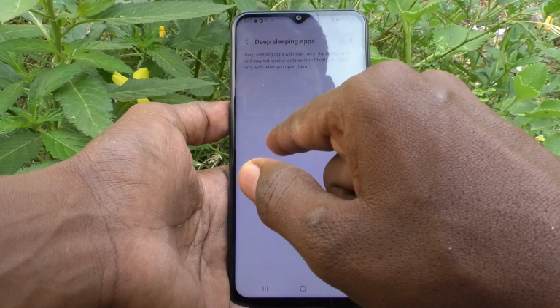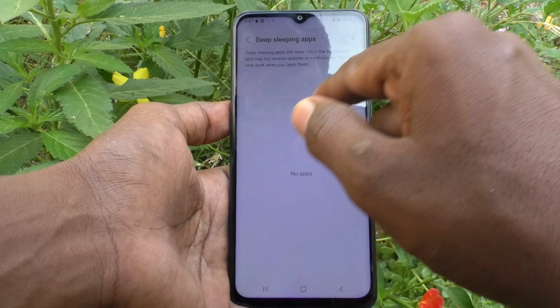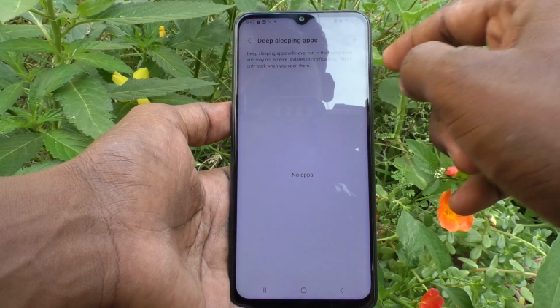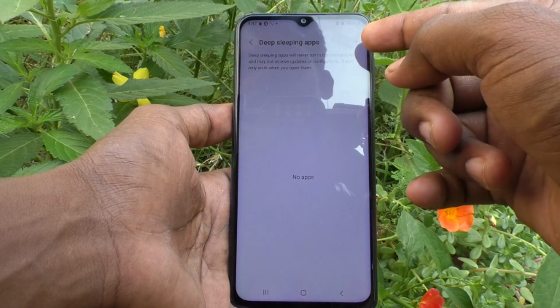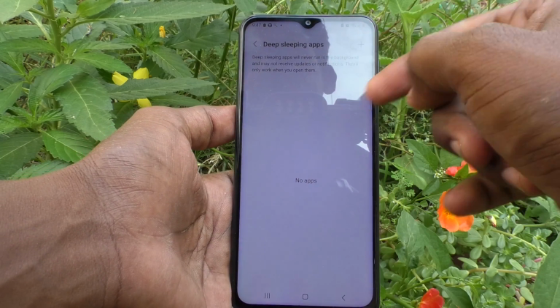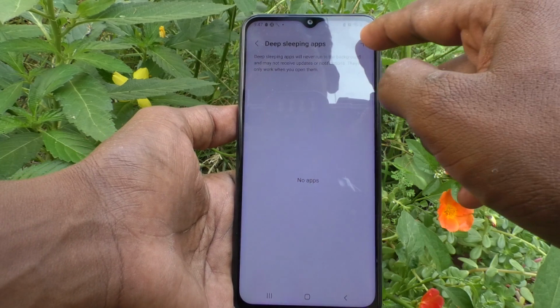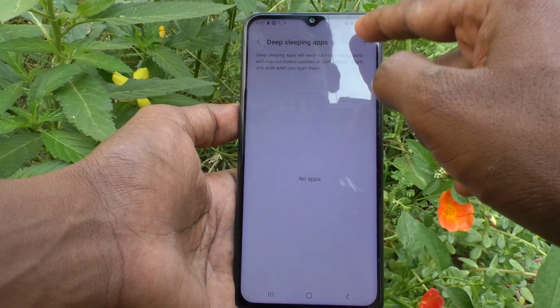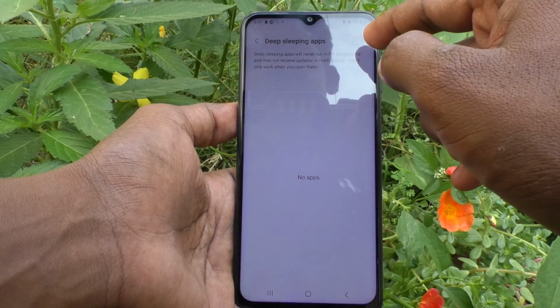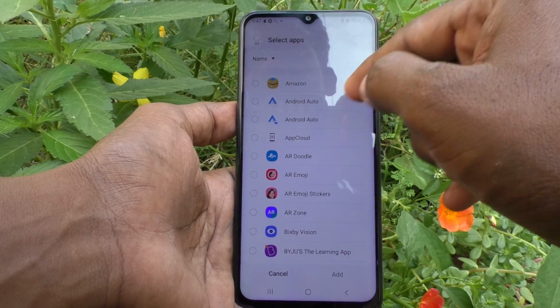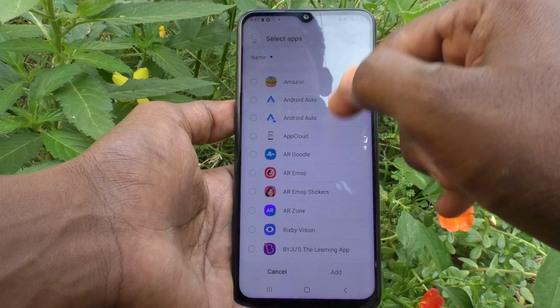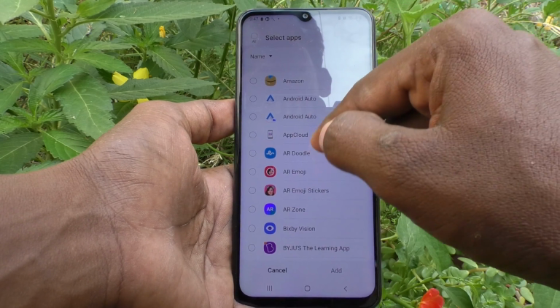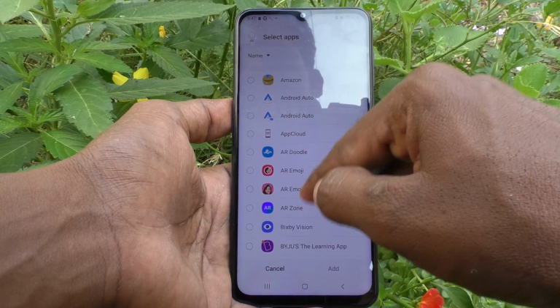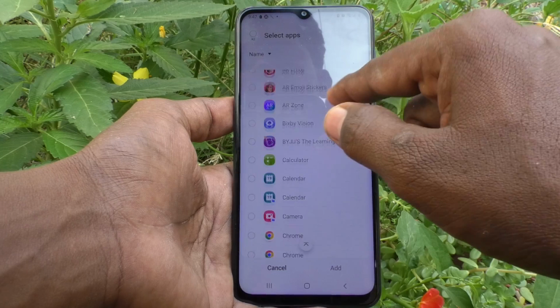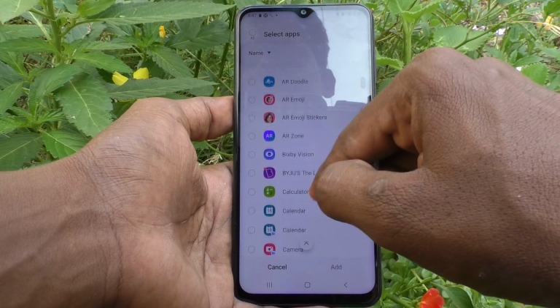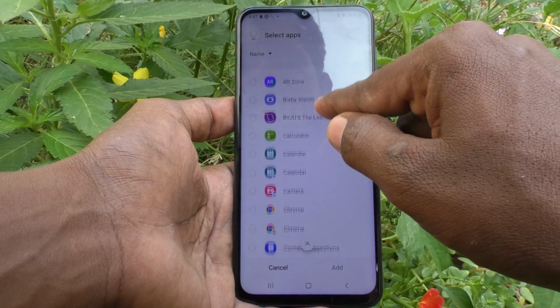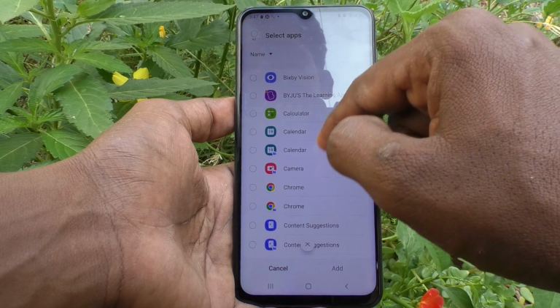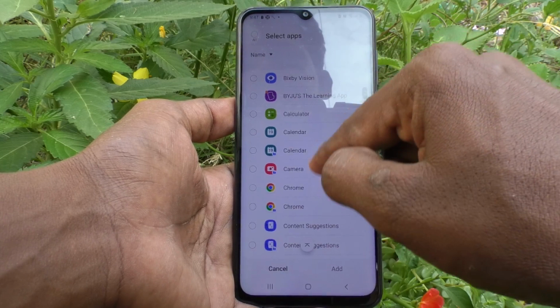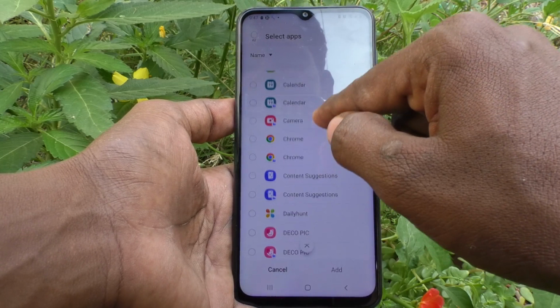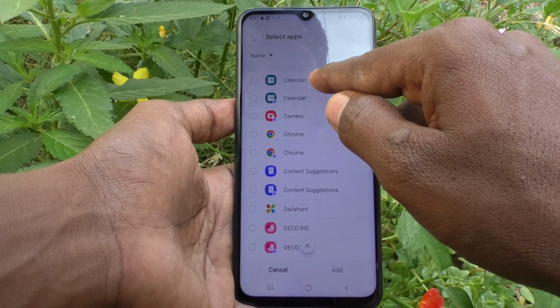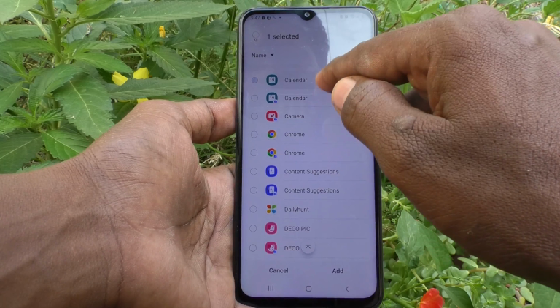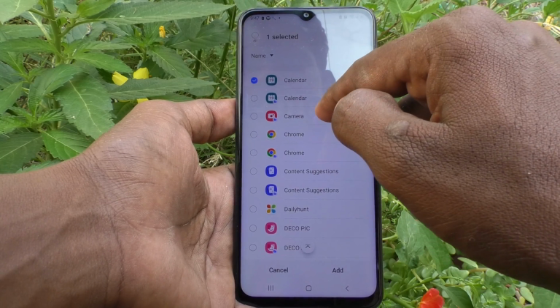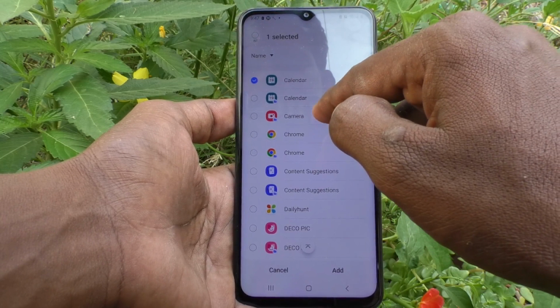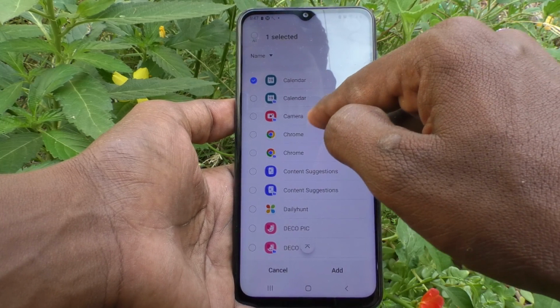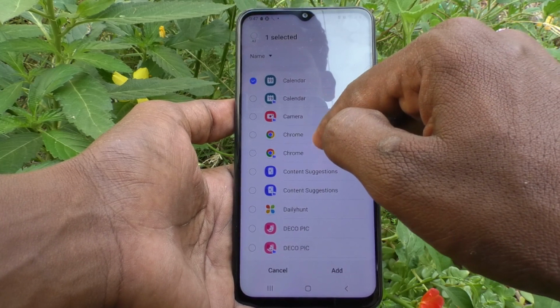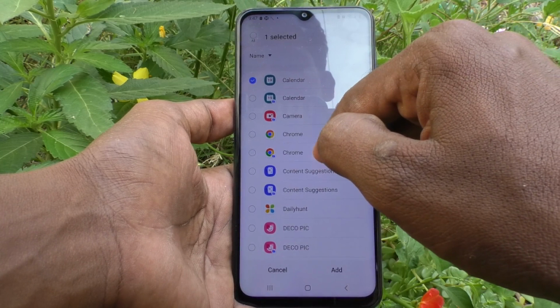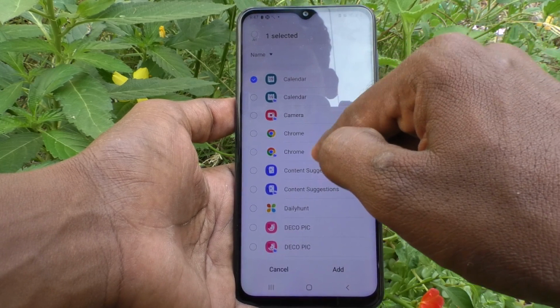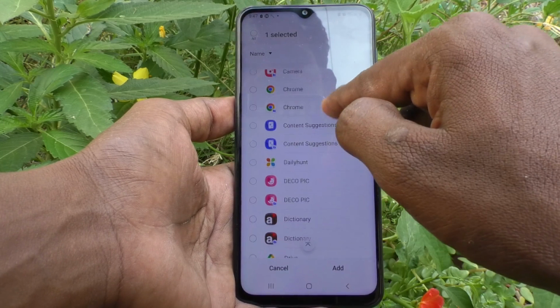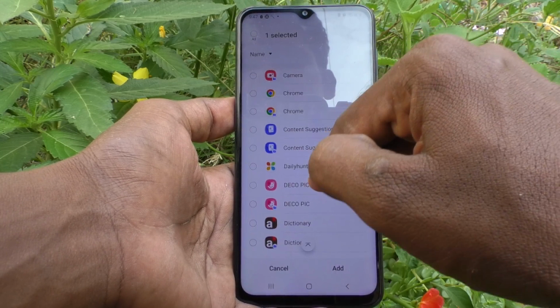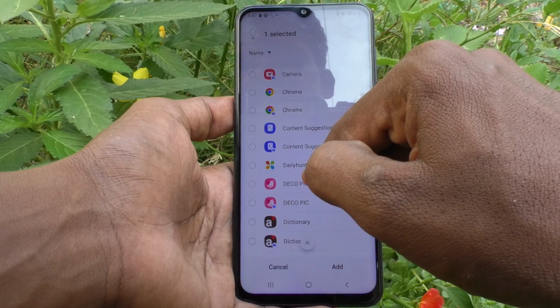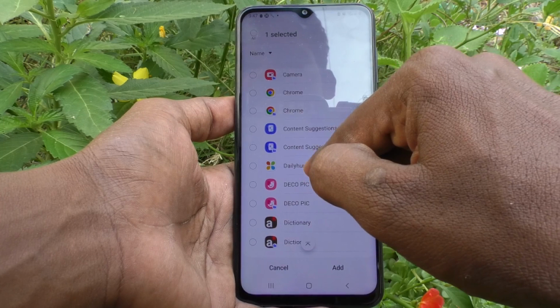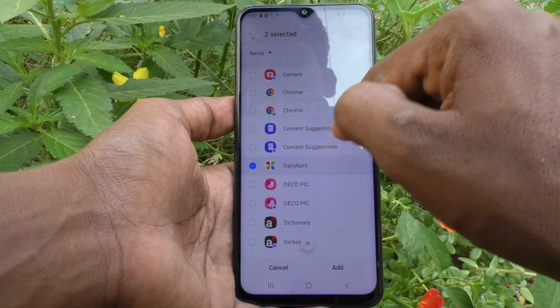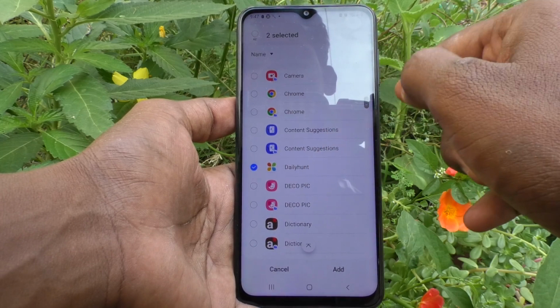Then Deep Sleeping Apps — click on it and here you can also add some apps. Here I add Calendar and Daily Hunt.